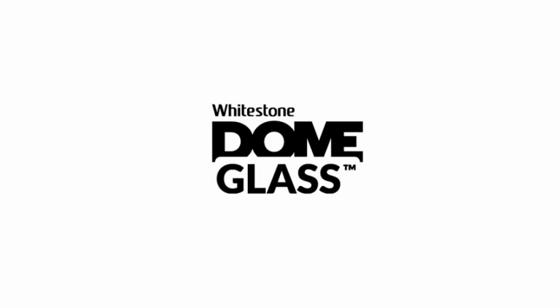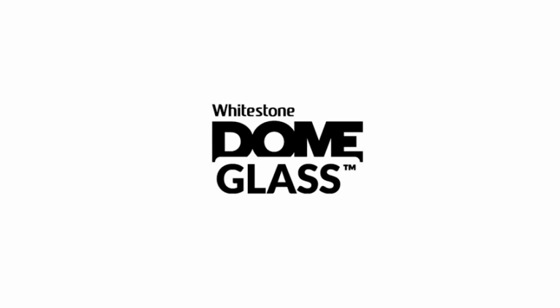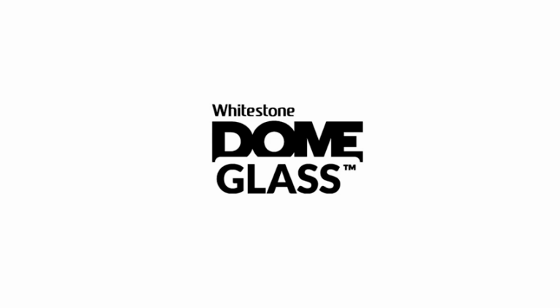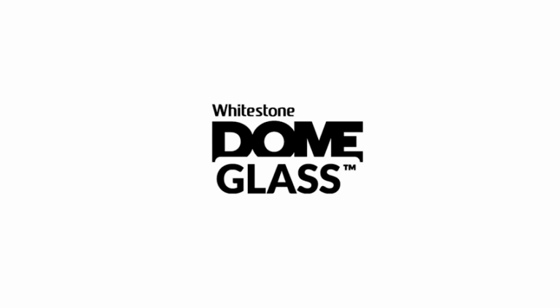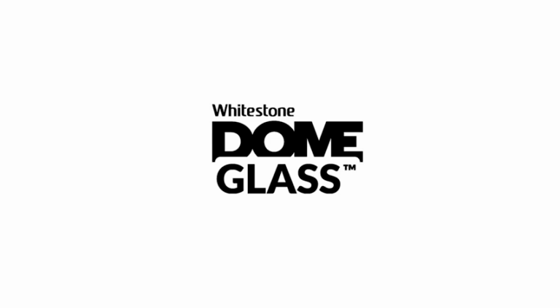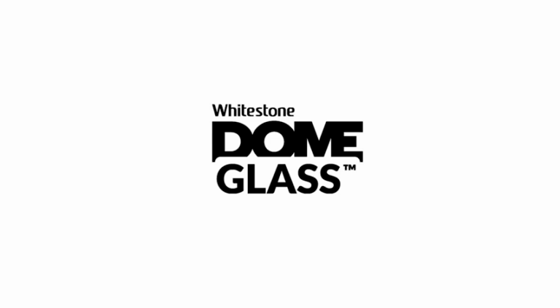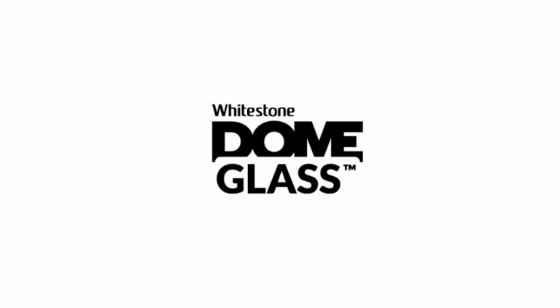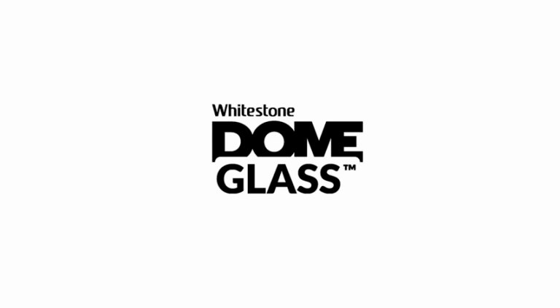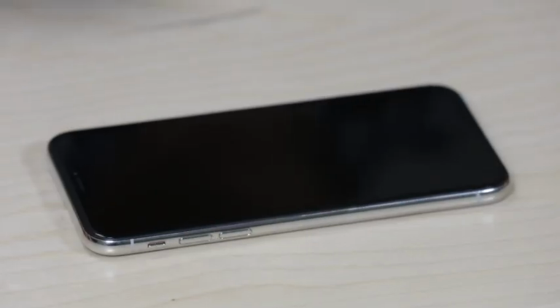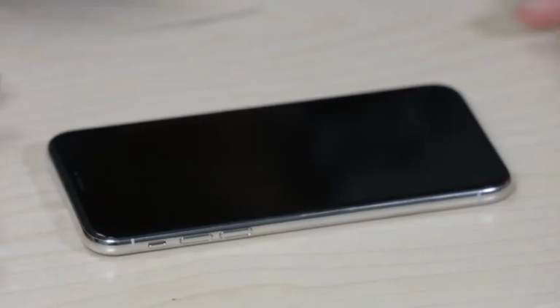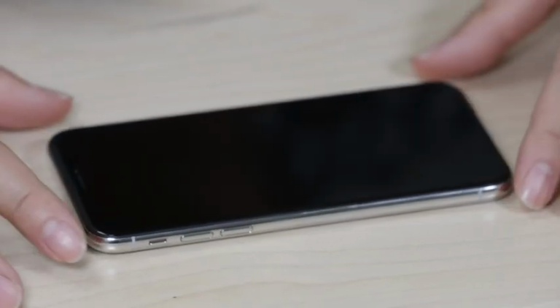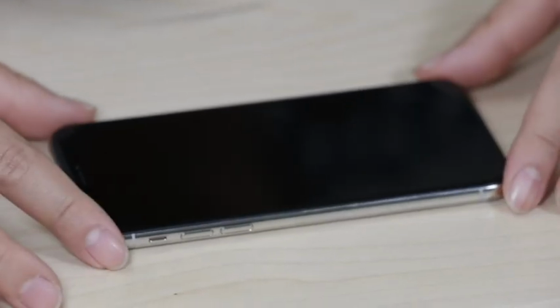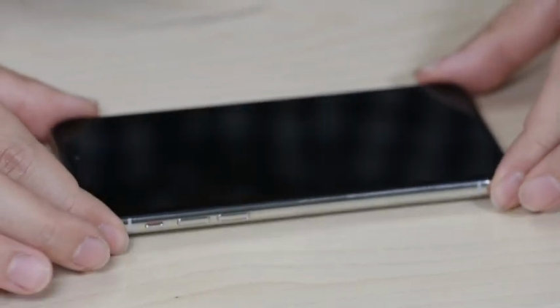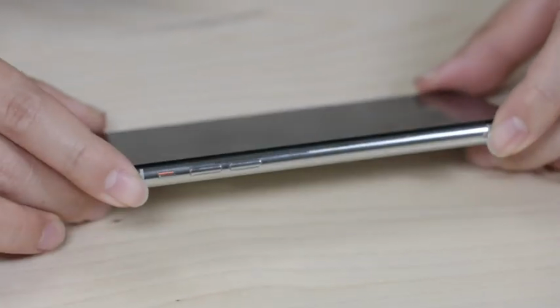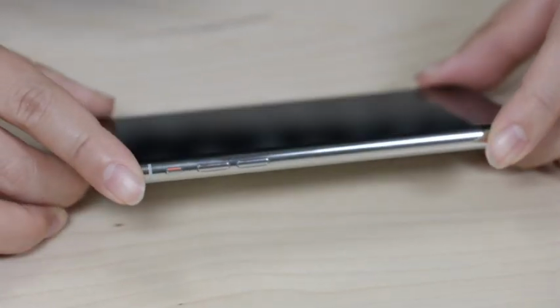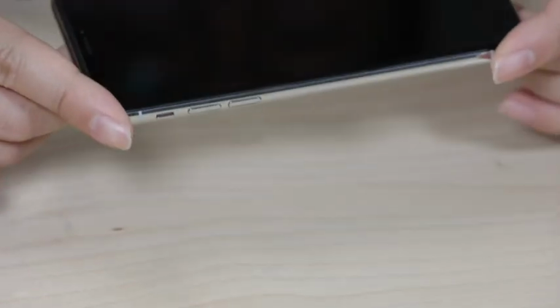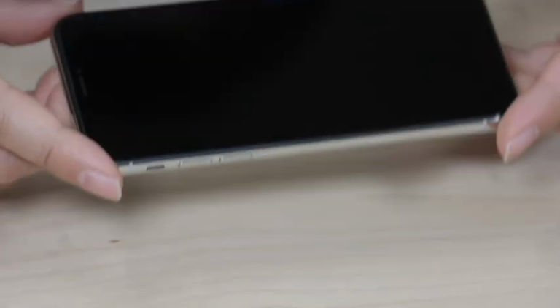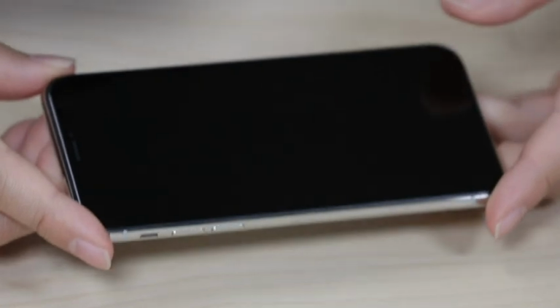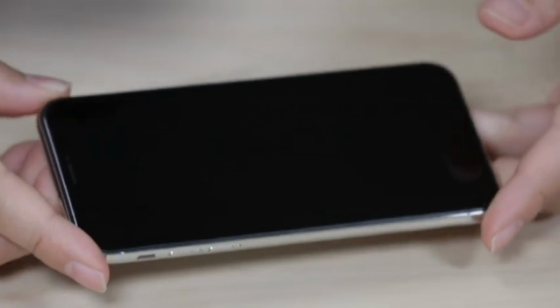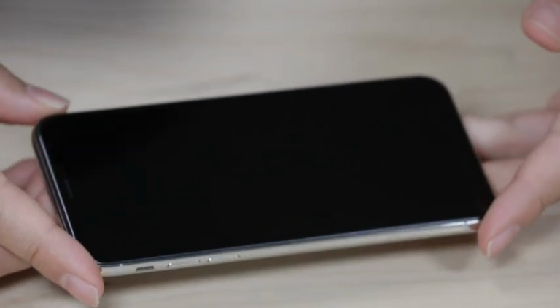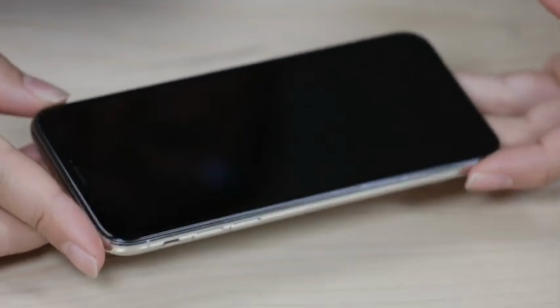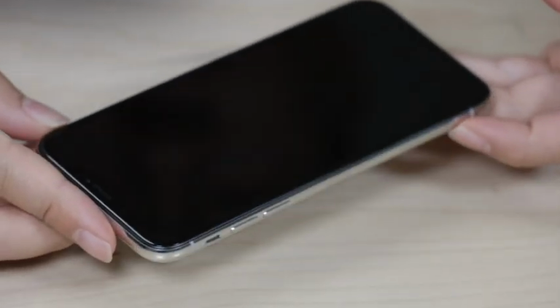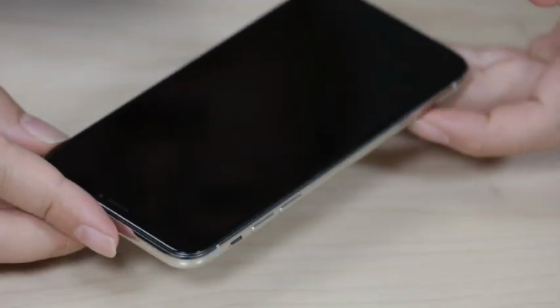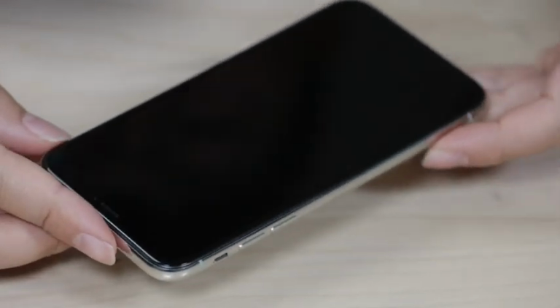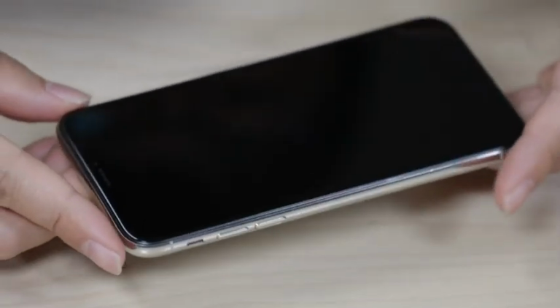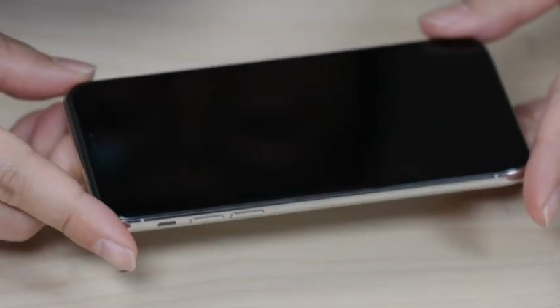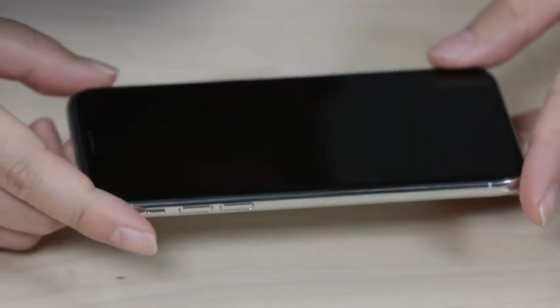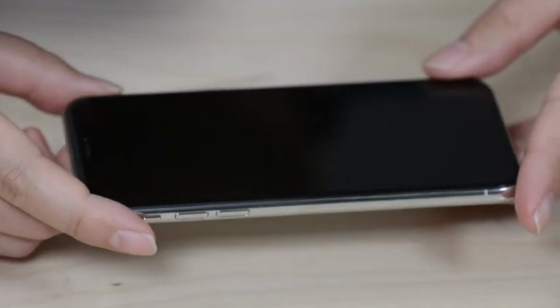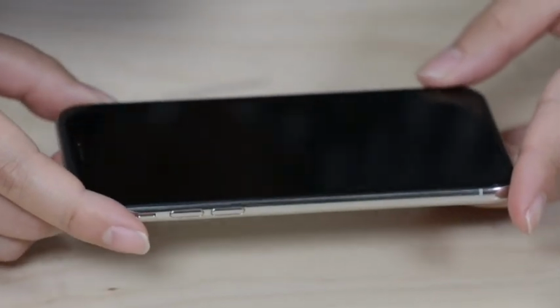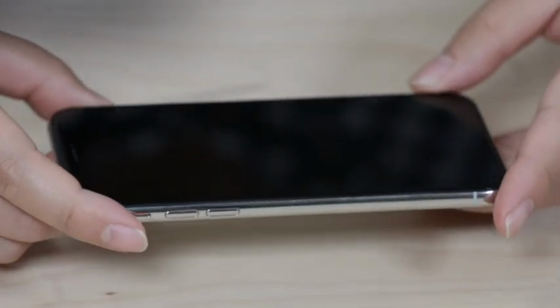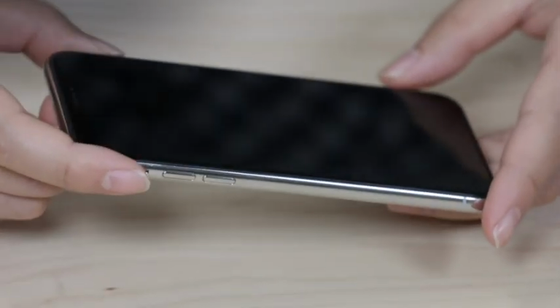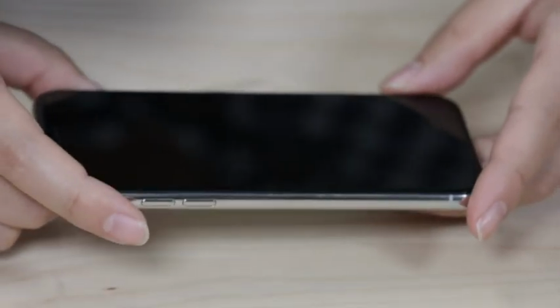Hello everyone, welcome back. Today we're going to do some crazy scratch and crack tests for the Whitestone Dome Glass Tempered Glass Screen Protector for the iPhone.